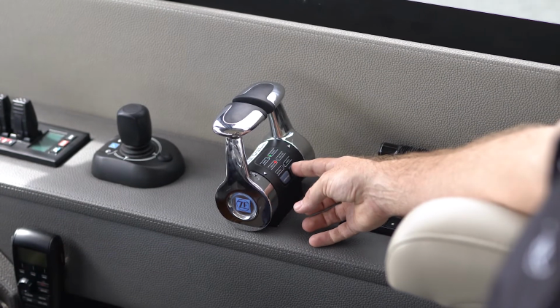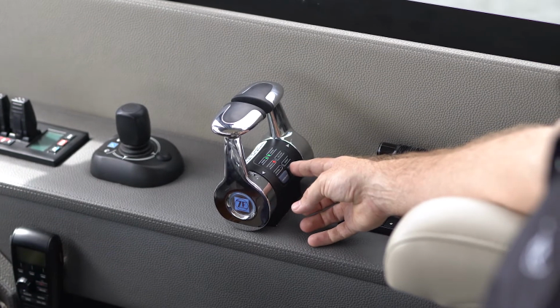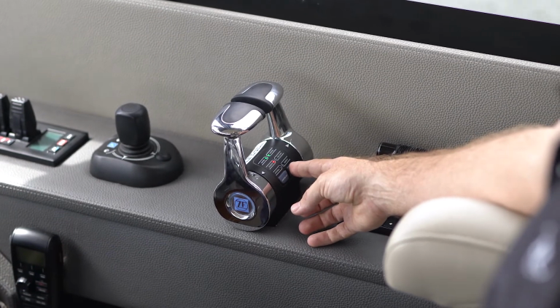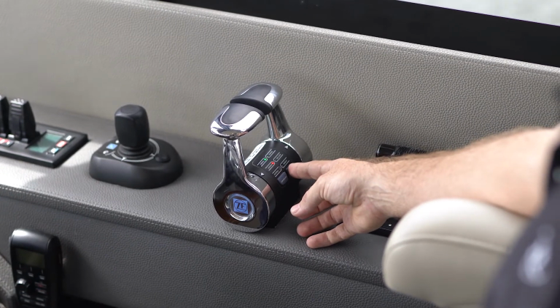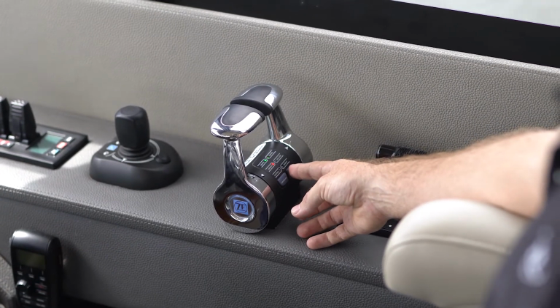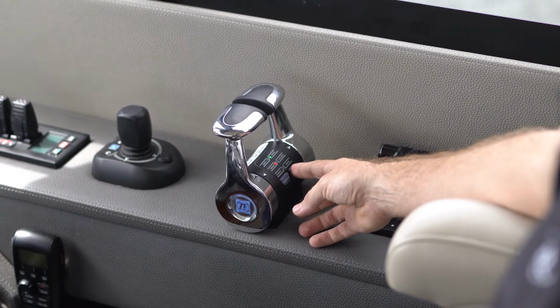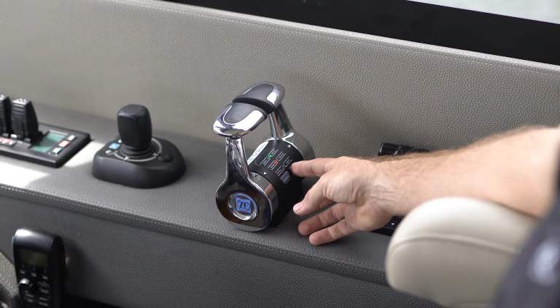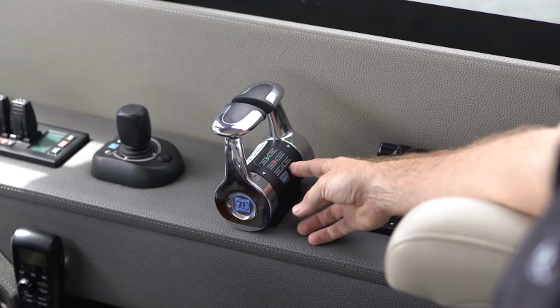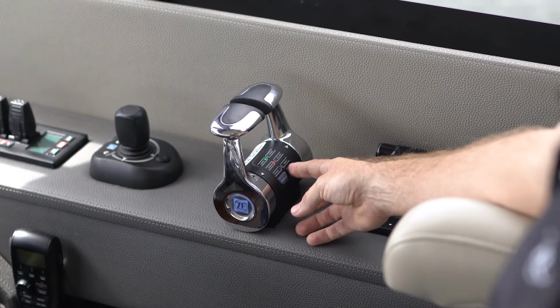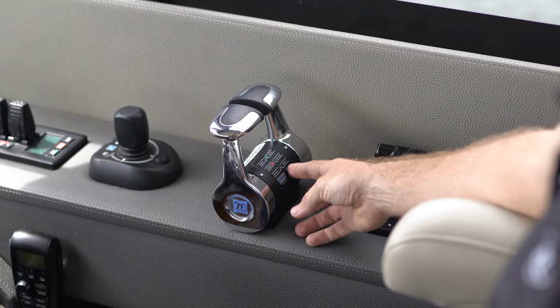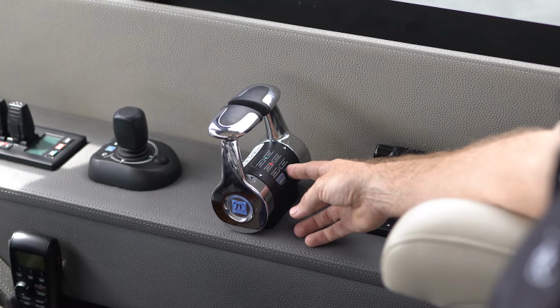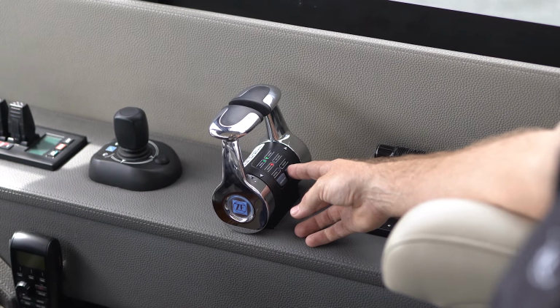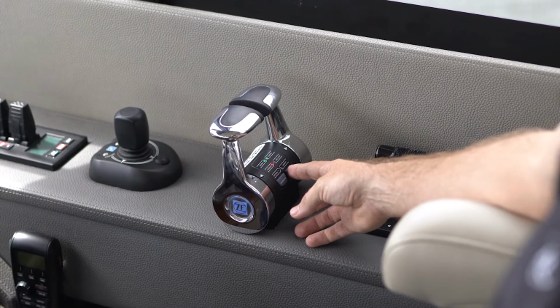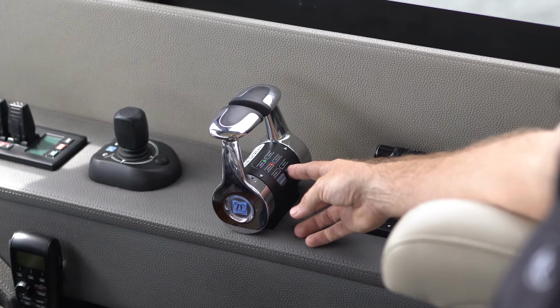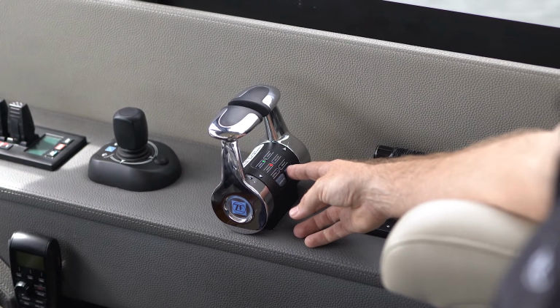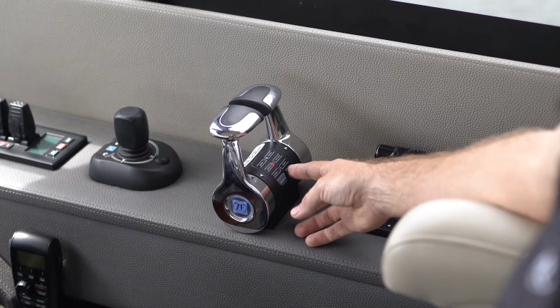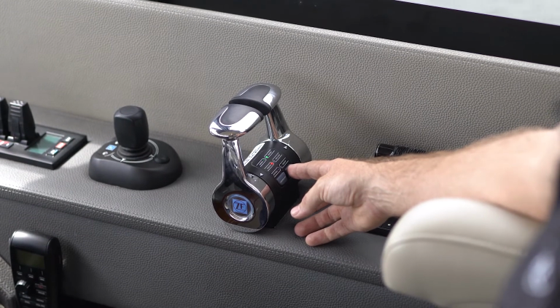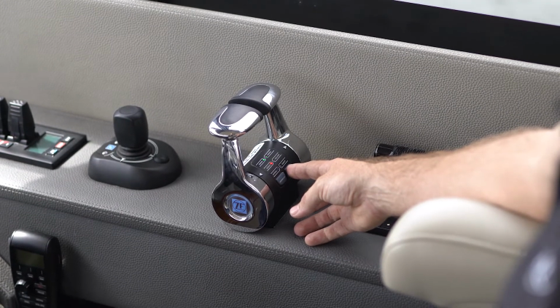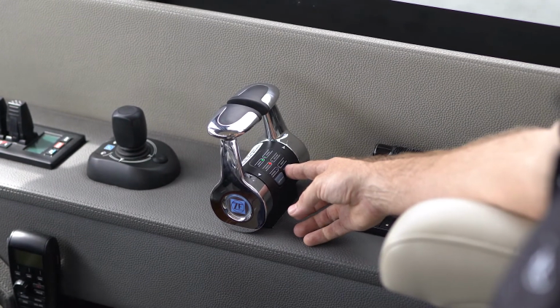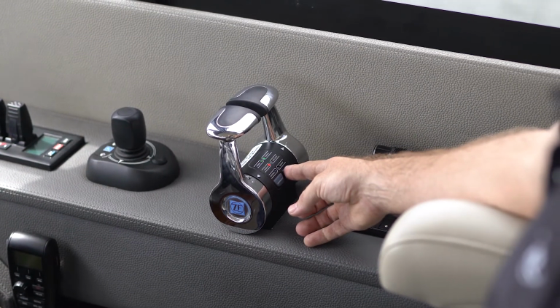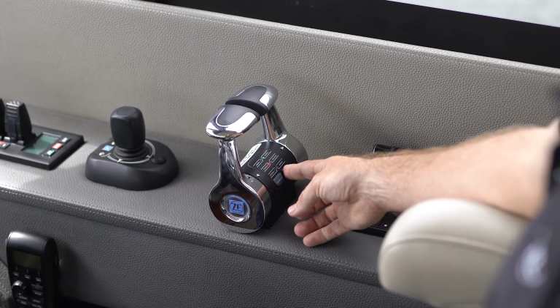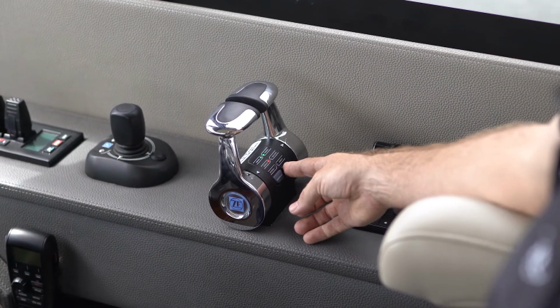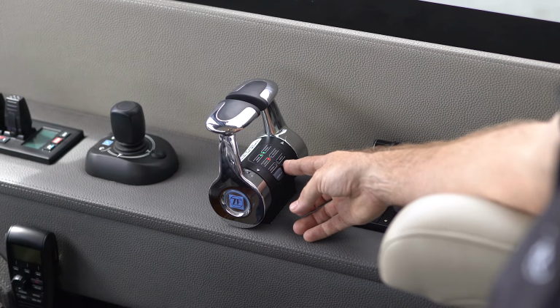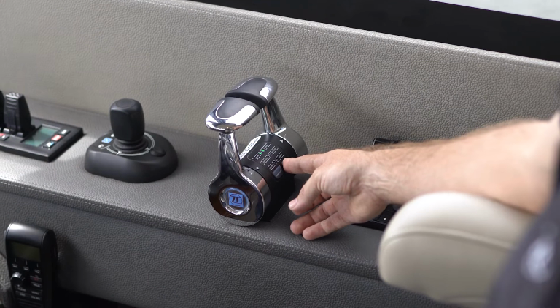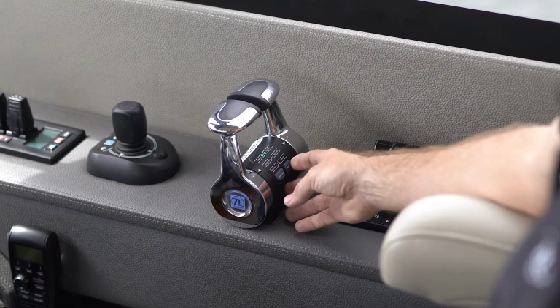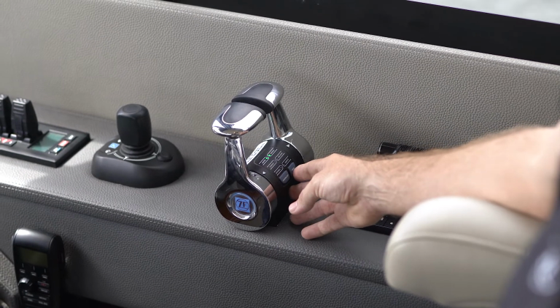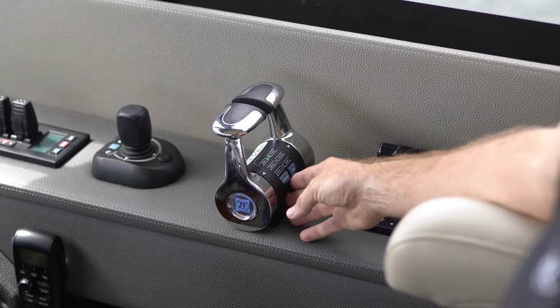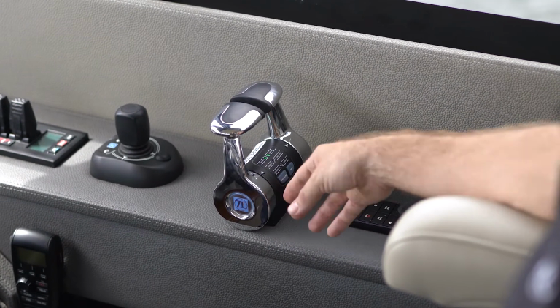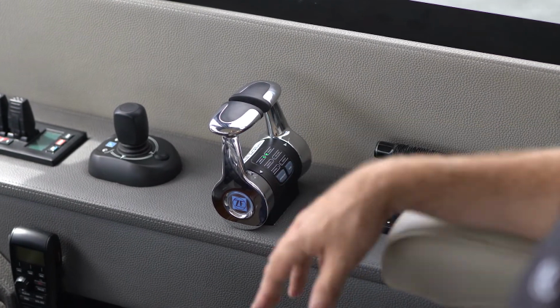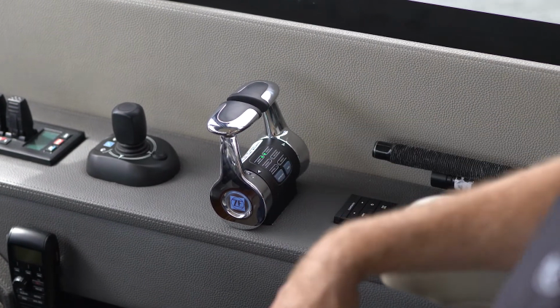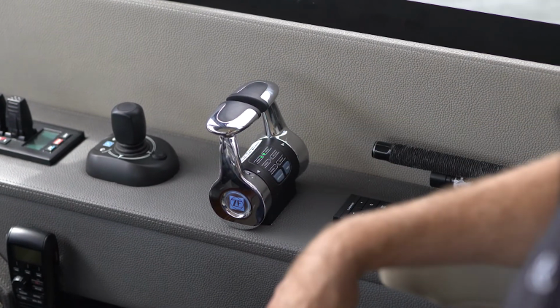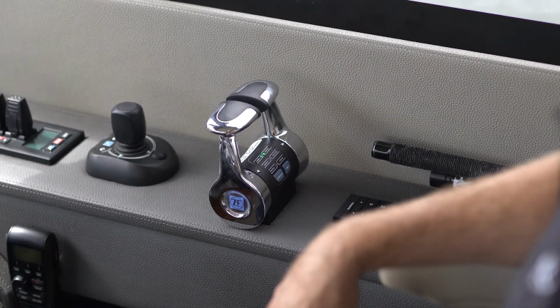Once the mode is active and you wish to exit back to cruise mode, or clutches locked up, simply hold the mode button for two seconds until the lights return to solid green.